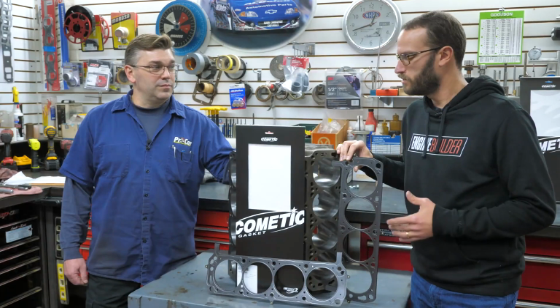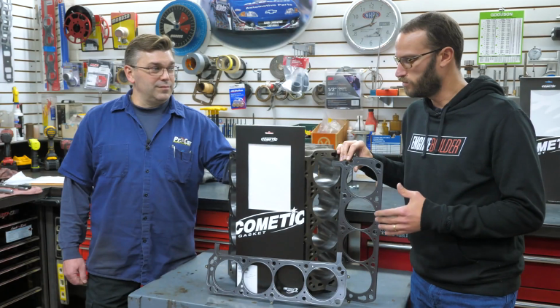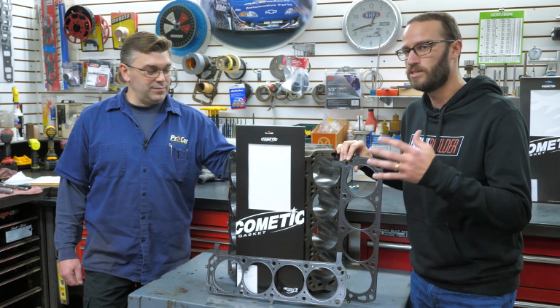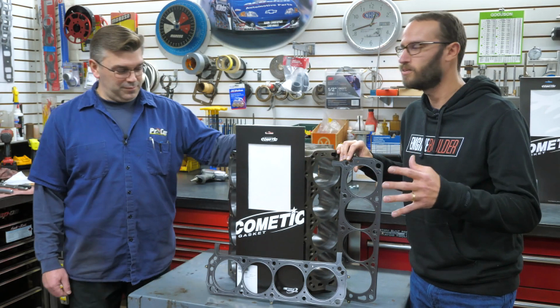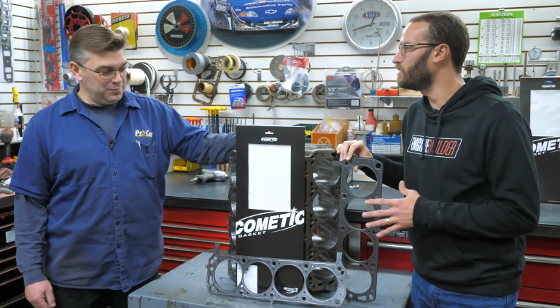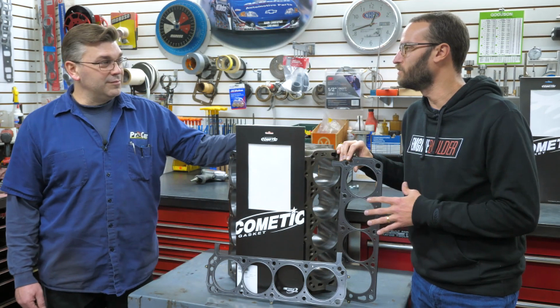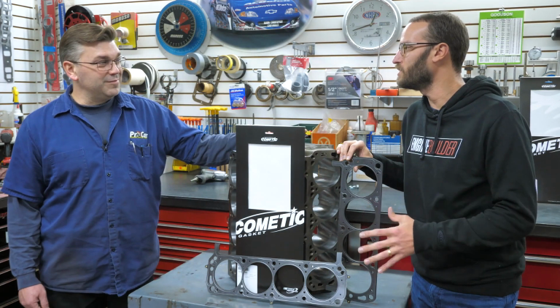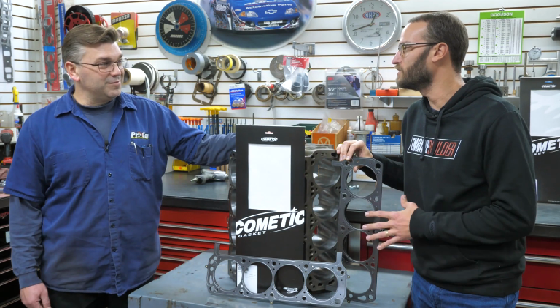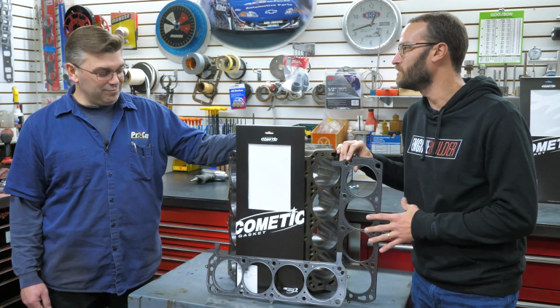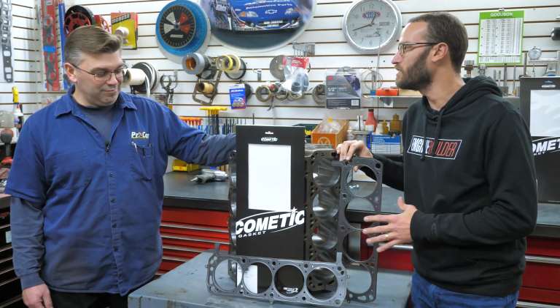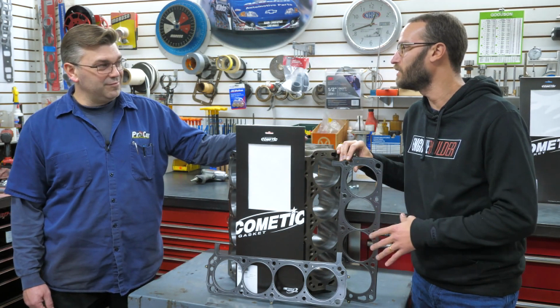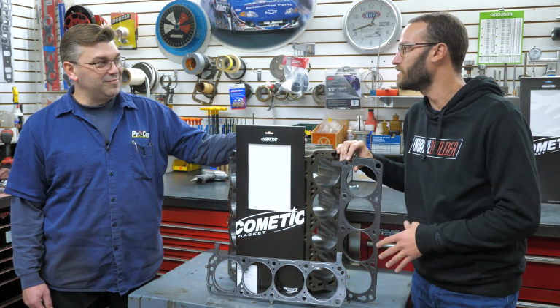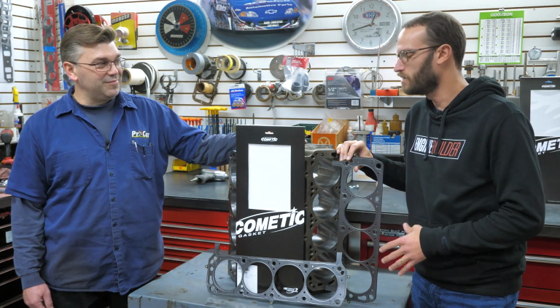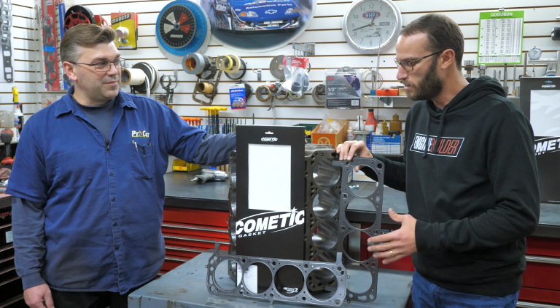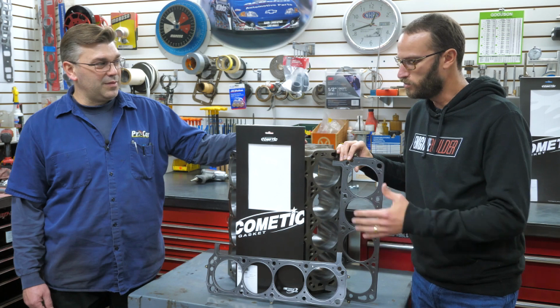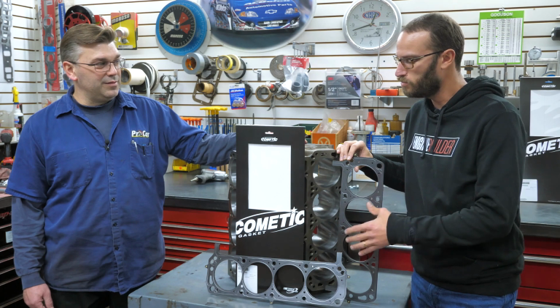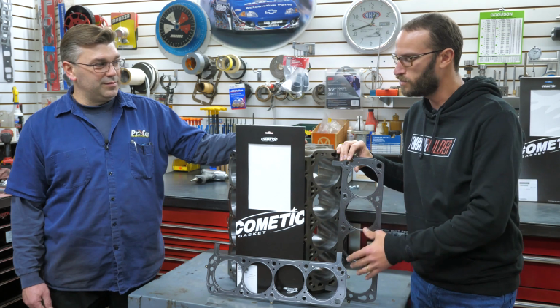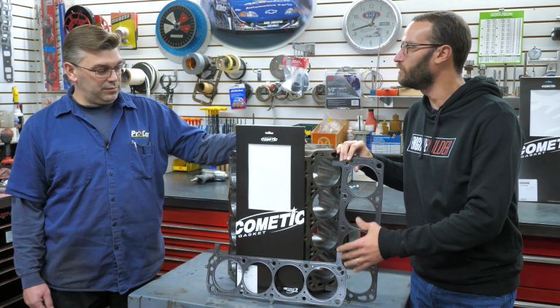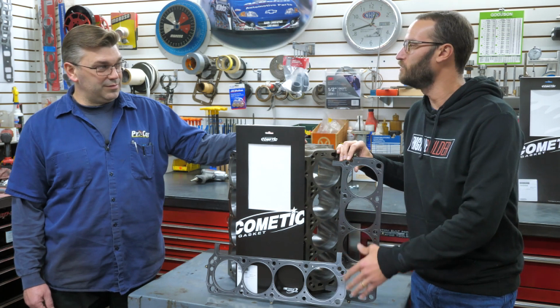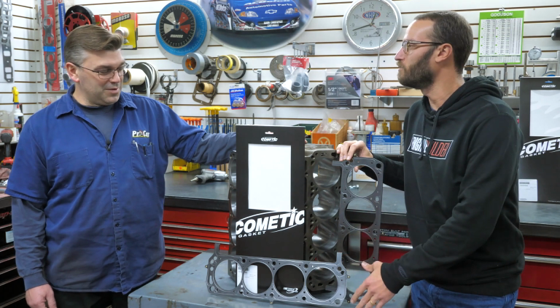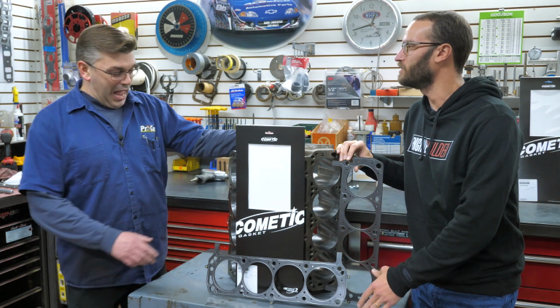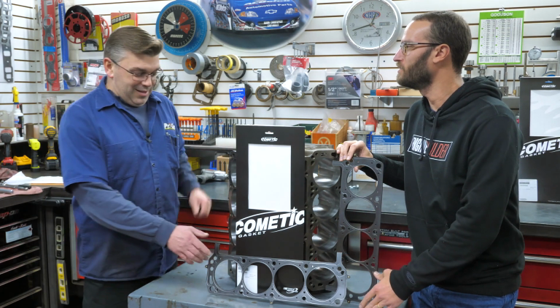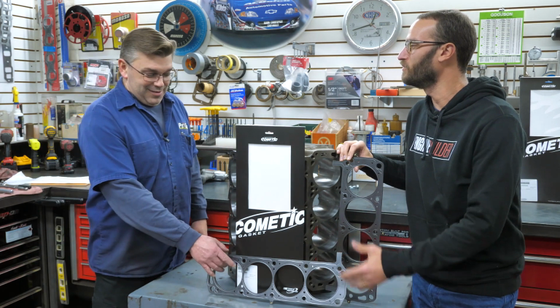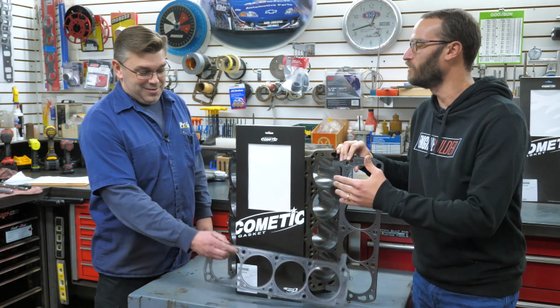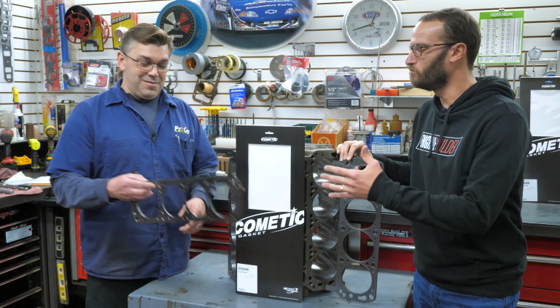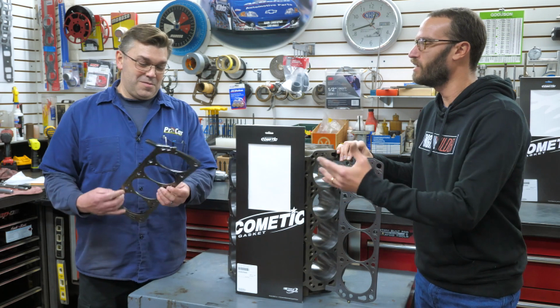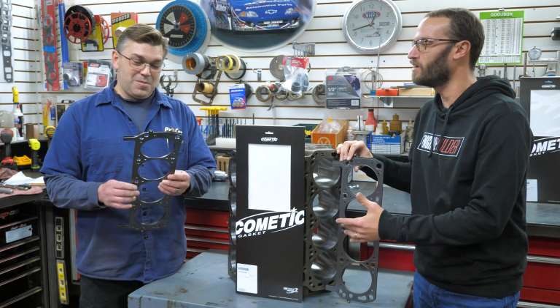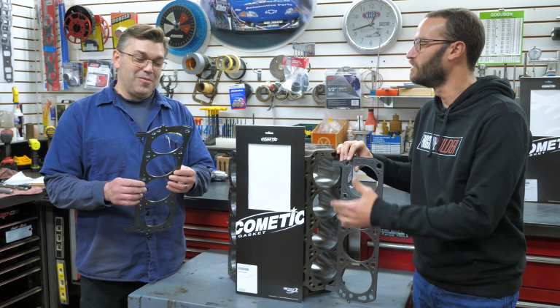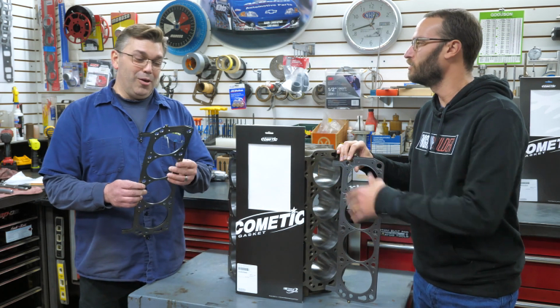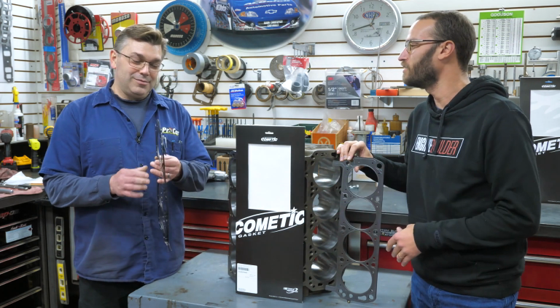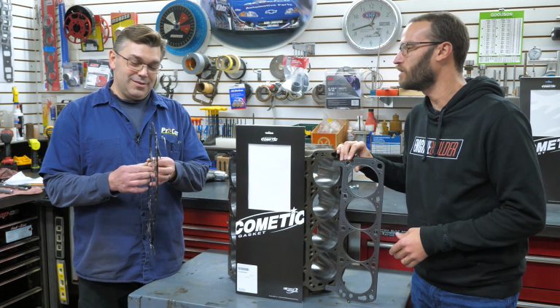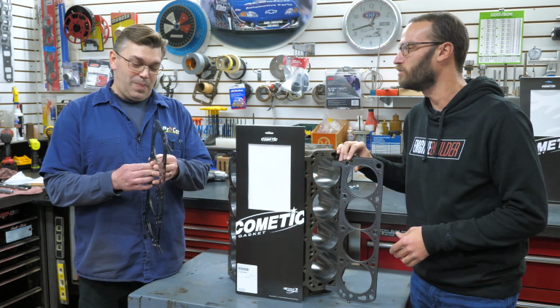All right, Chris, so we just said a whole lot about what goes into these MLS and MLX gaskets. You were telling me earlier that you really haven't used the MLX yet. So I know both you and I are excited to put these on our small block Ford build.